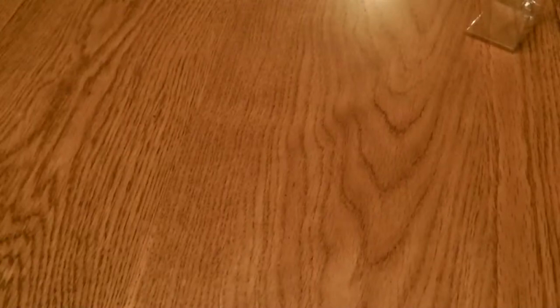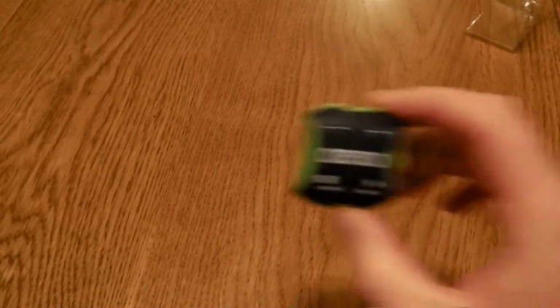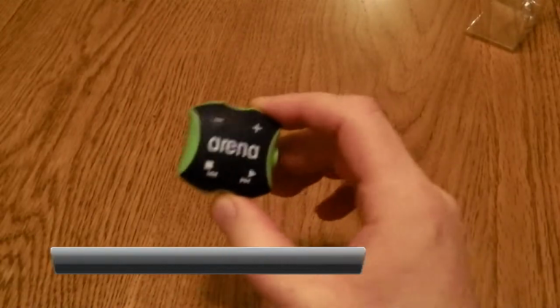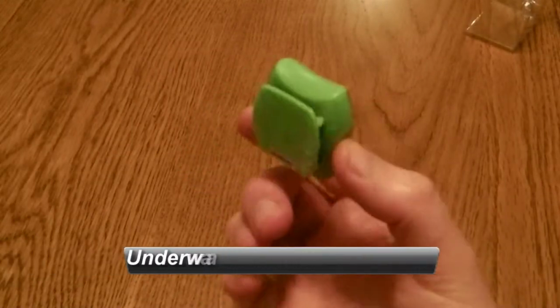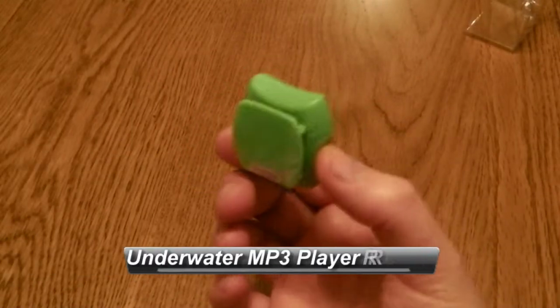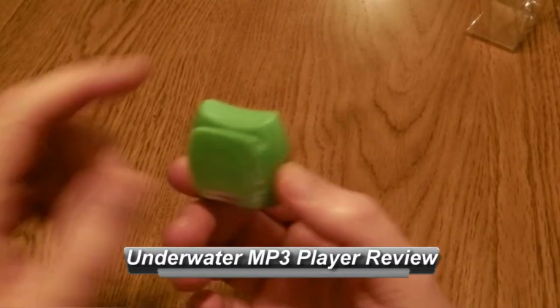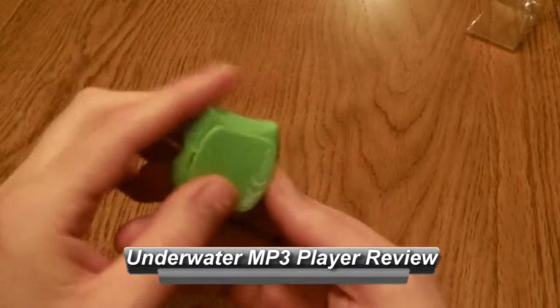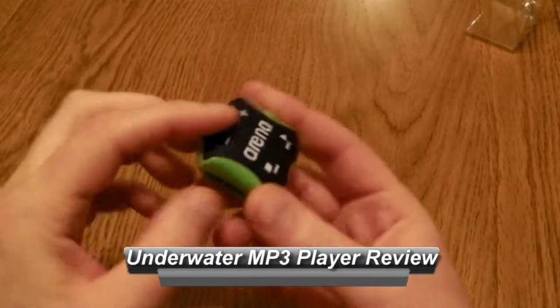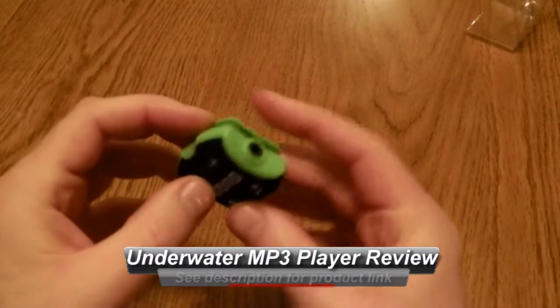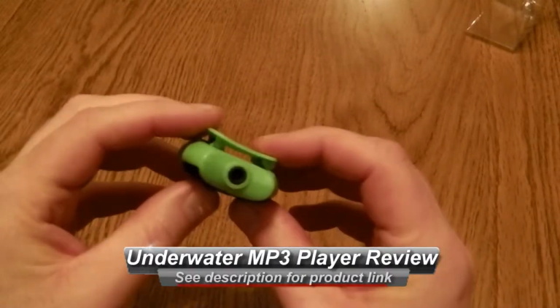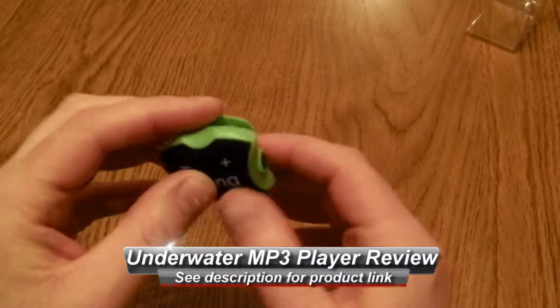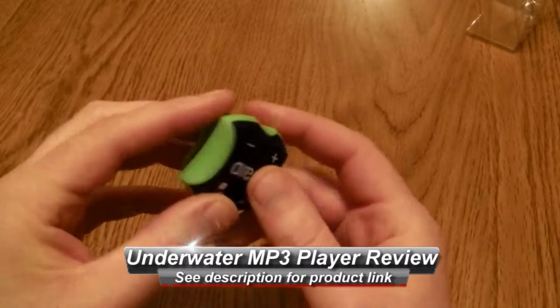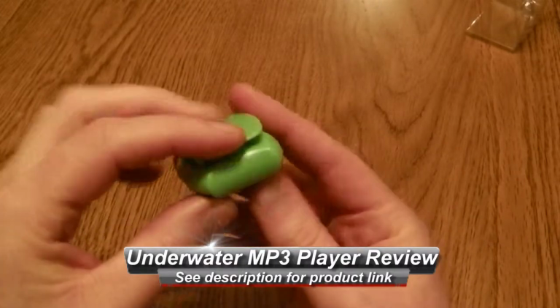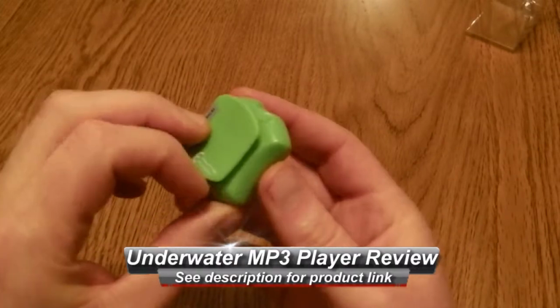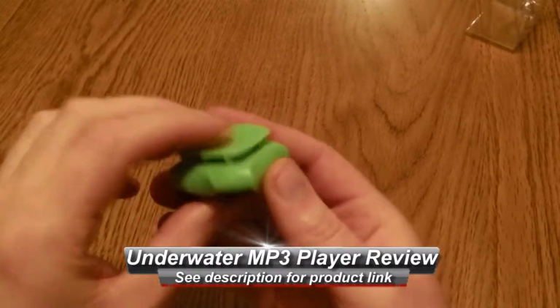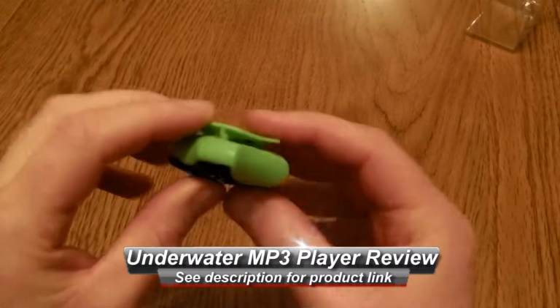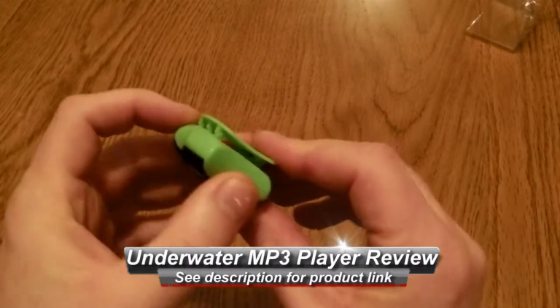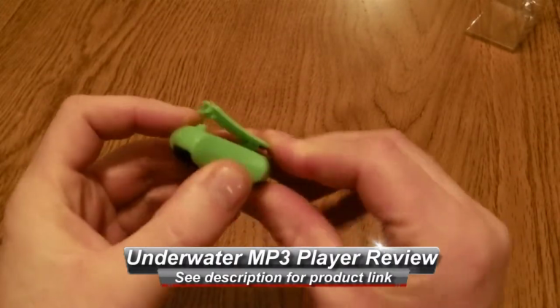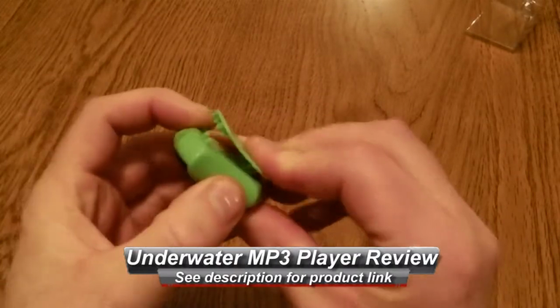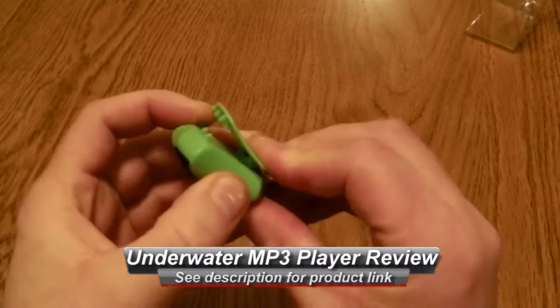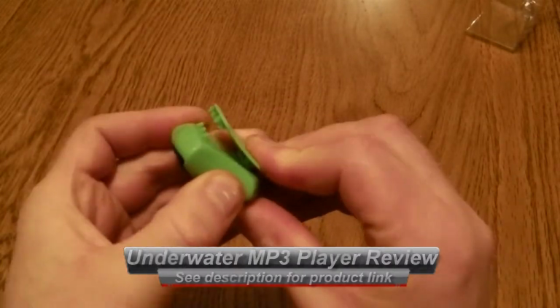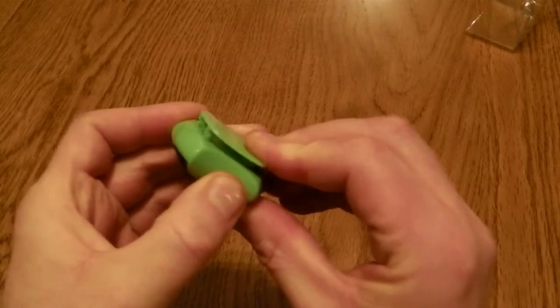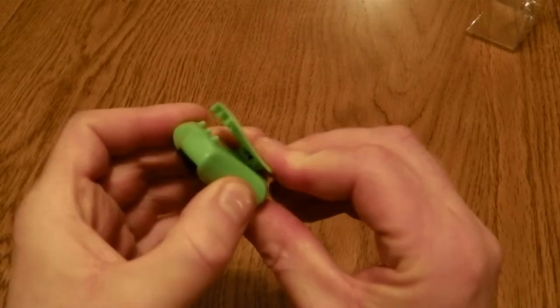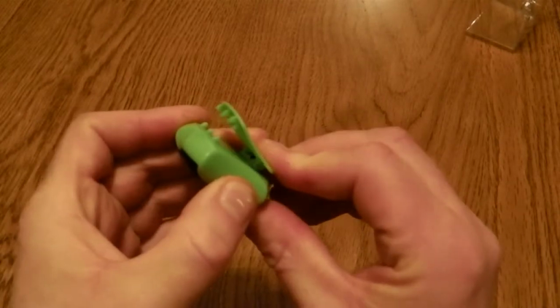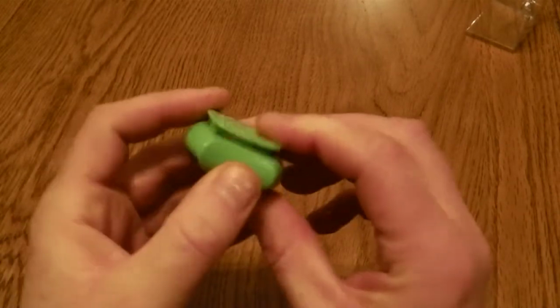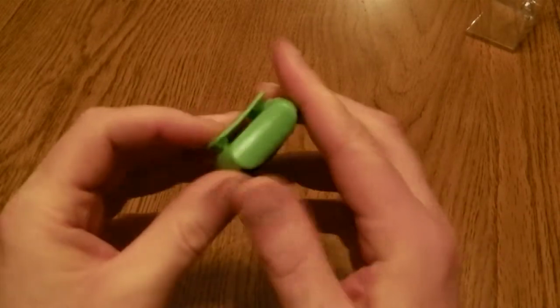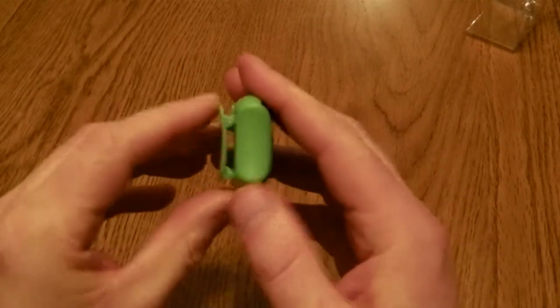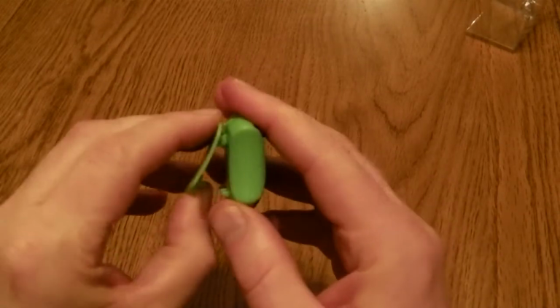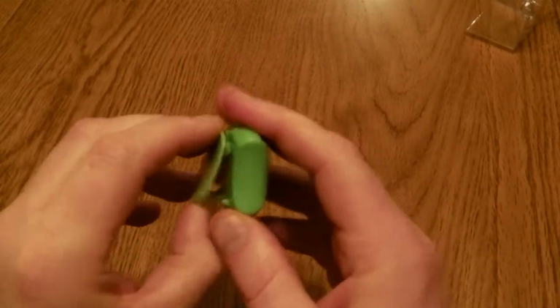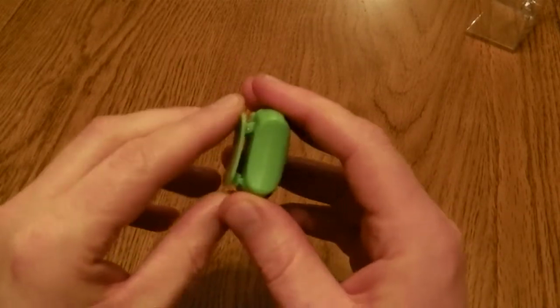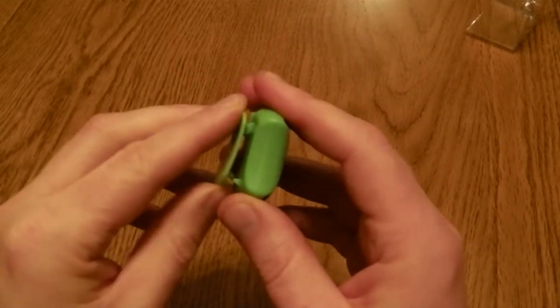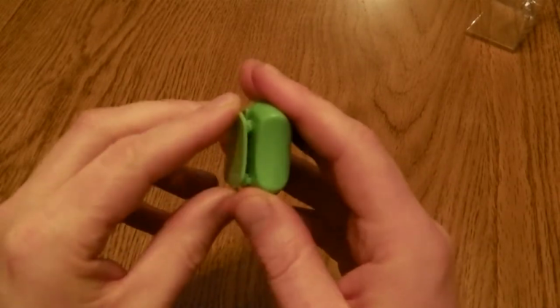Hello, this is a very quick look at the ARENA 4GIG Swimming MP3 player. This is designed specifically for swimming. It has a small grip, and that's for either locking onto your trunks or onto your goggles.